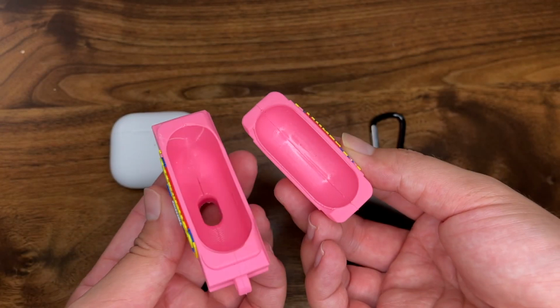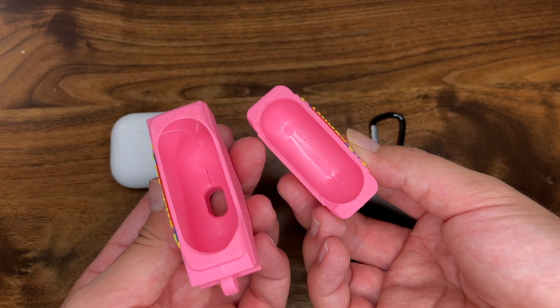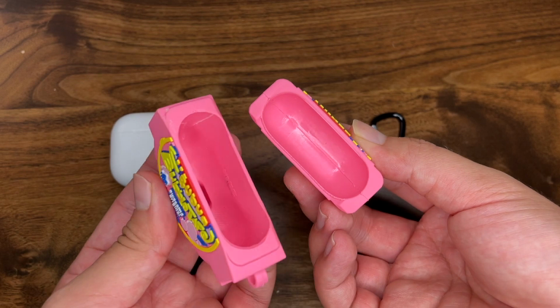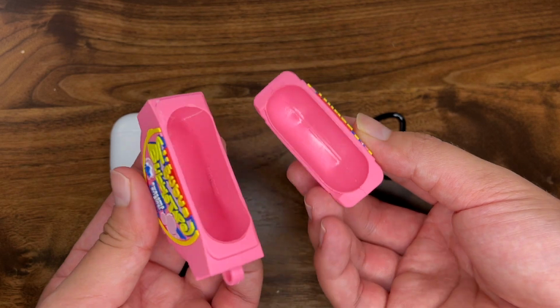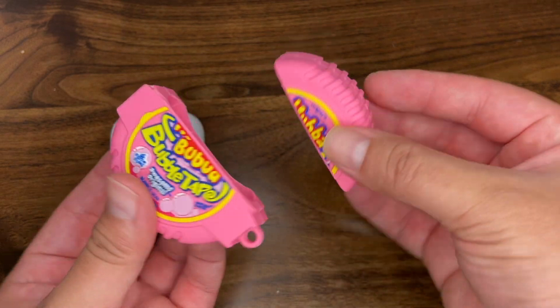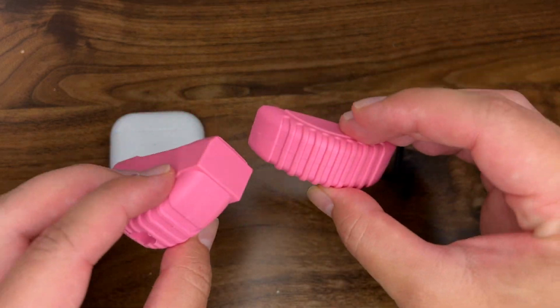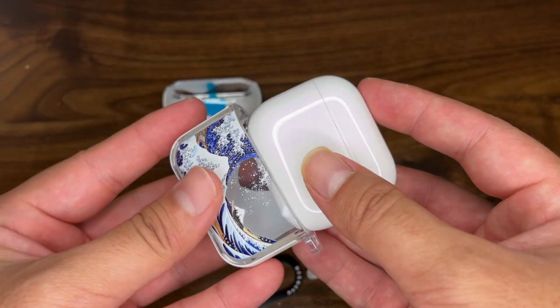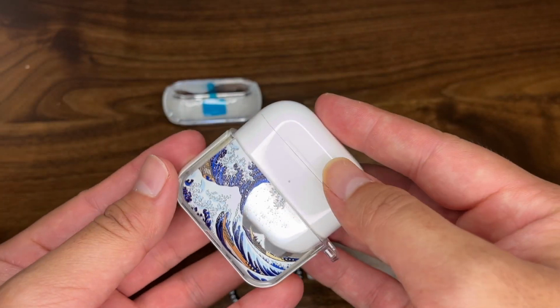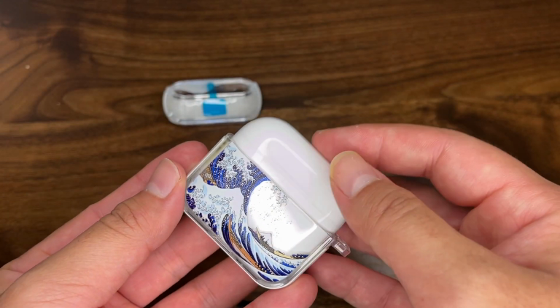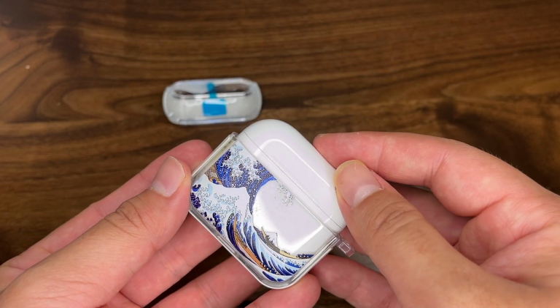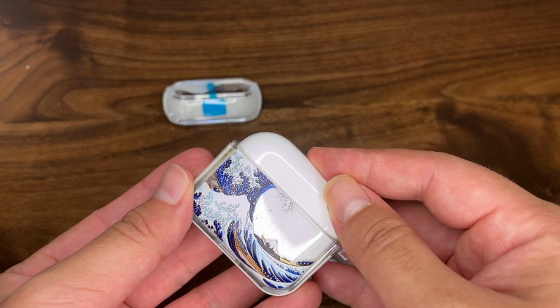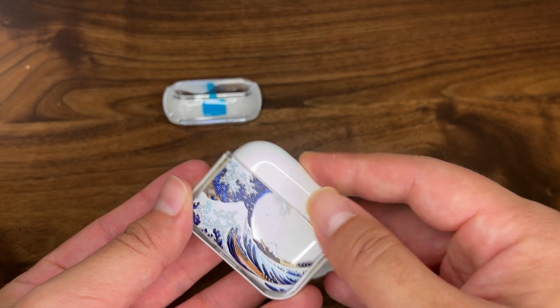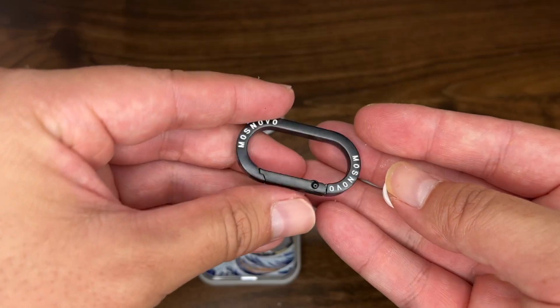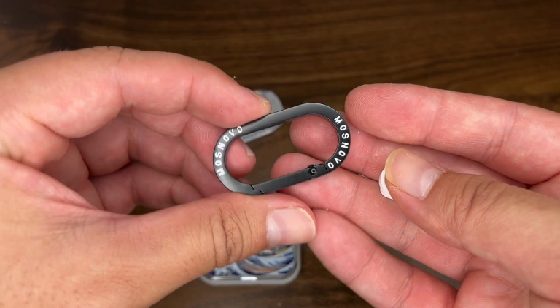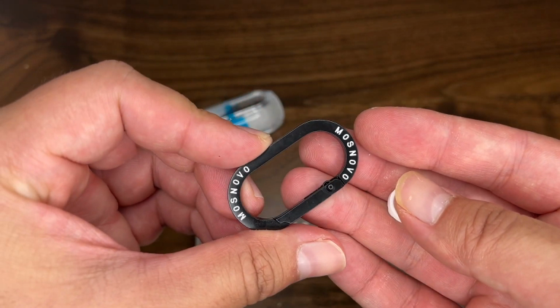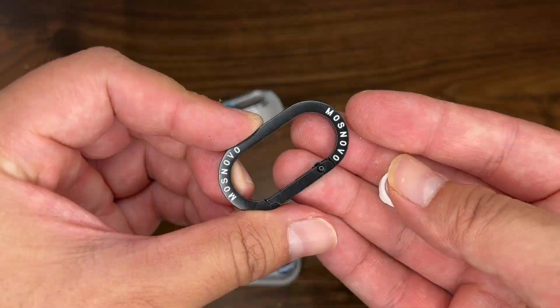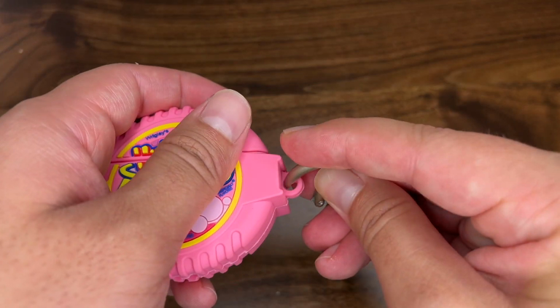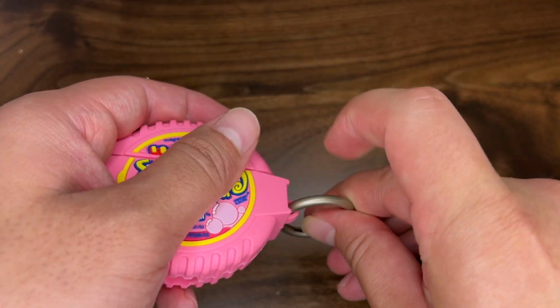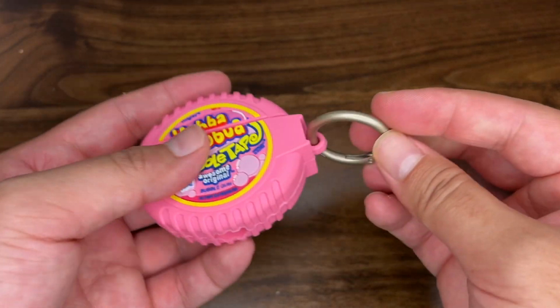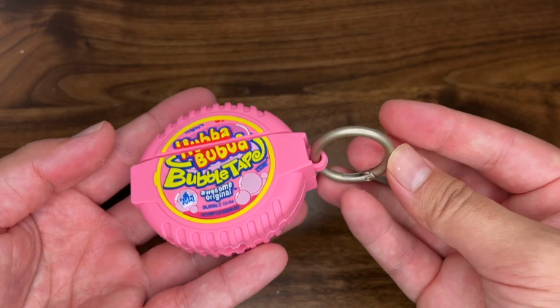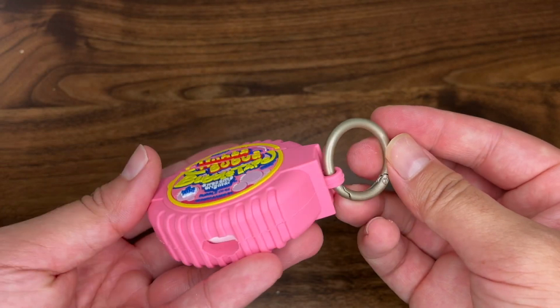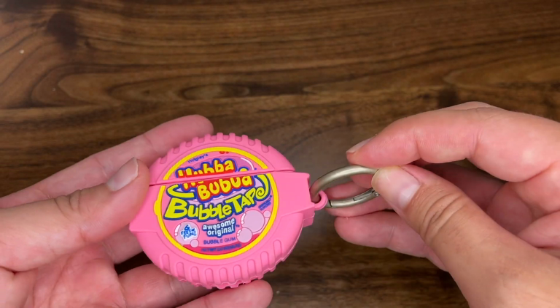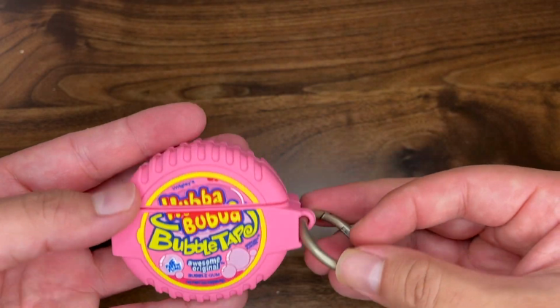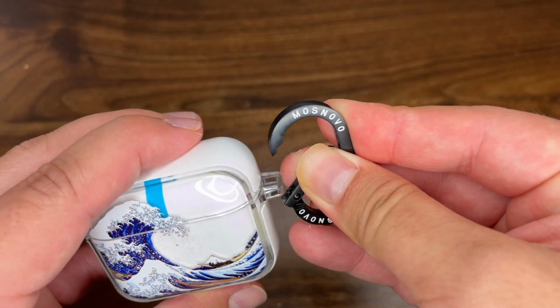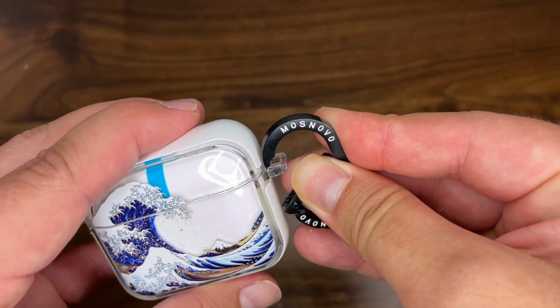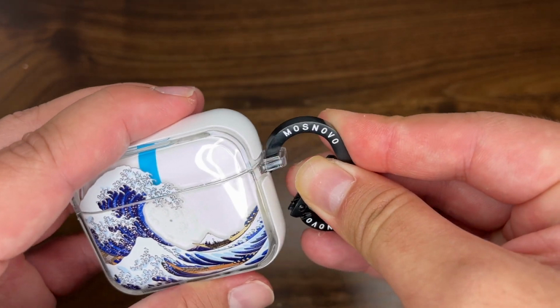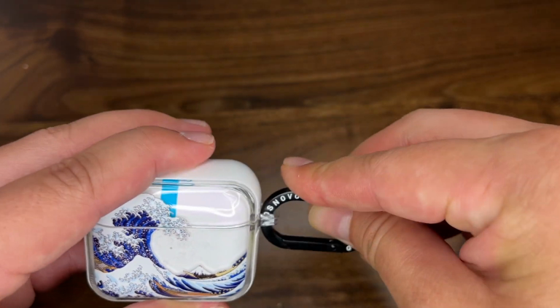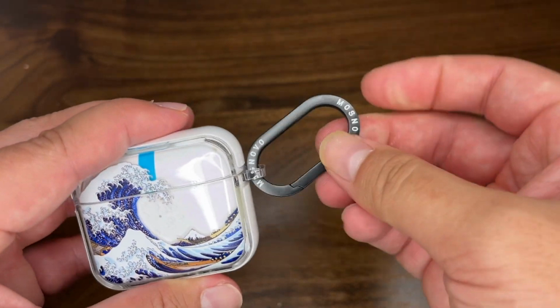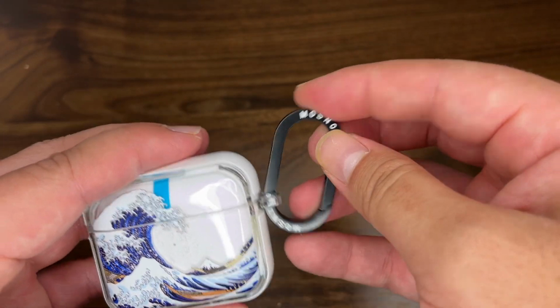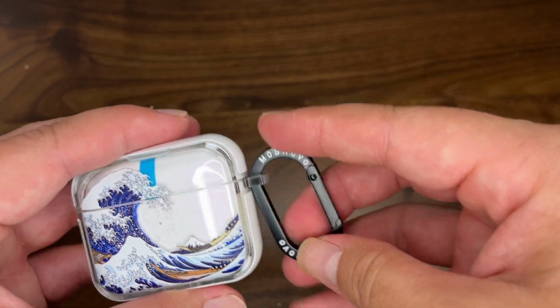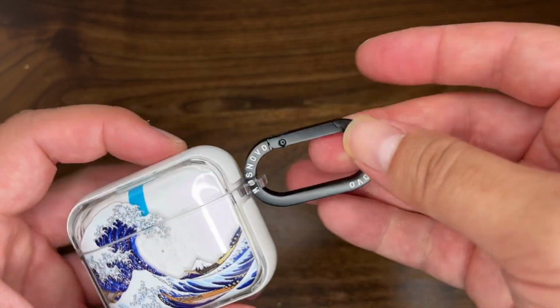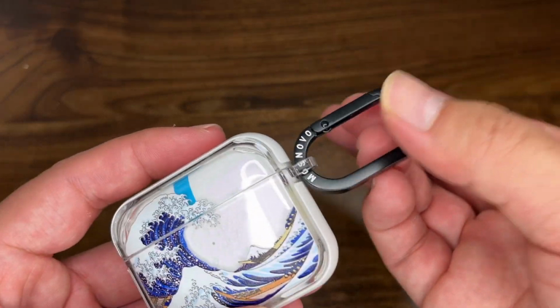Both of these cases are really good at protecting your device and are both eye-catching and fun. Both also allow you to clip the case to anything, which is super convenient, and I have no problems with either one of these cases falling off my bags or pants.